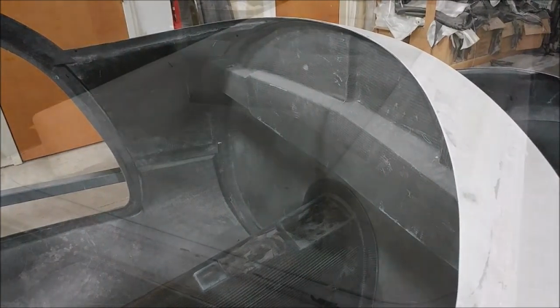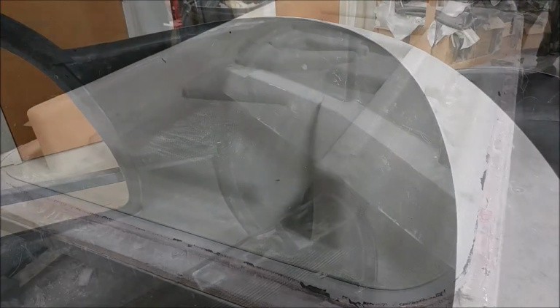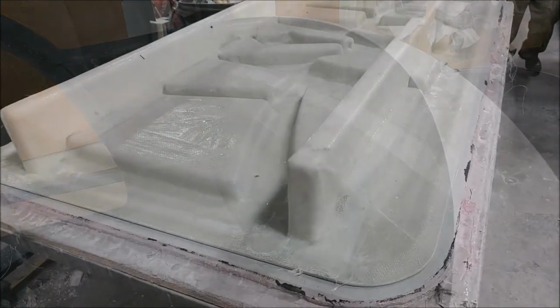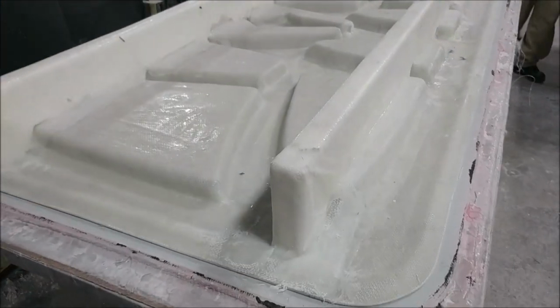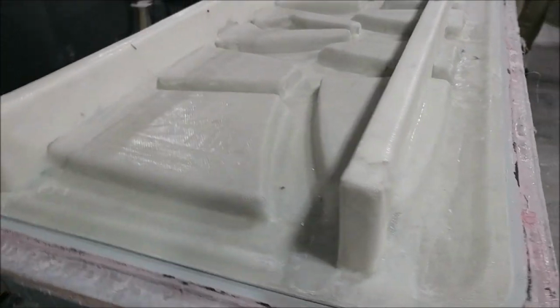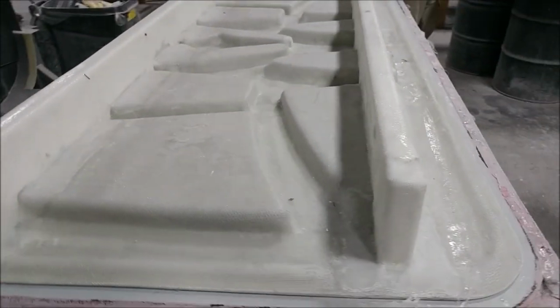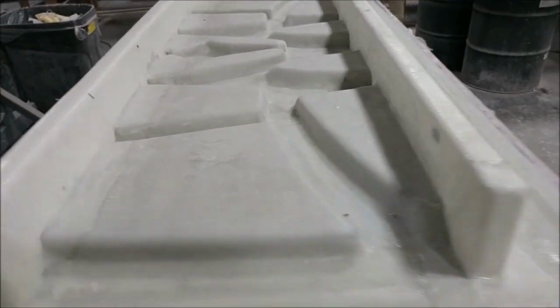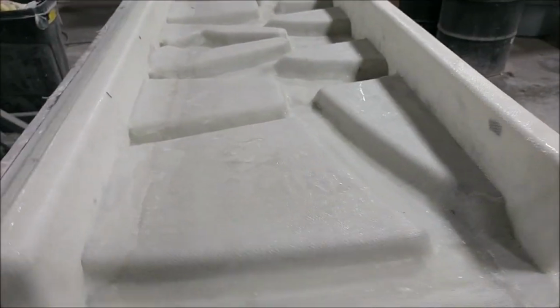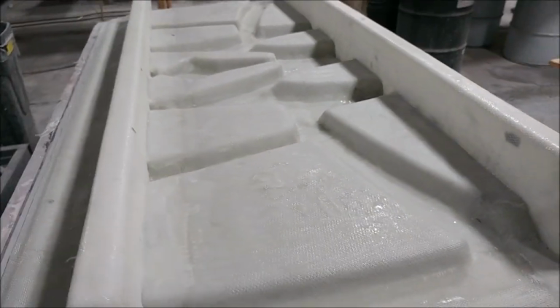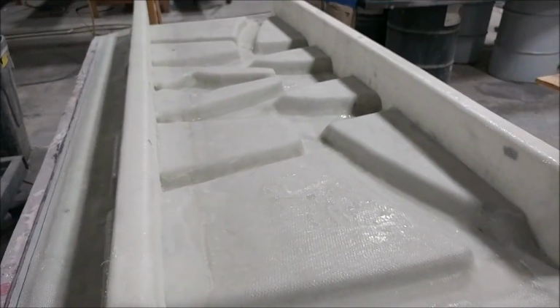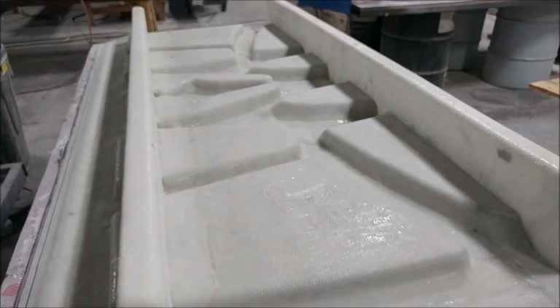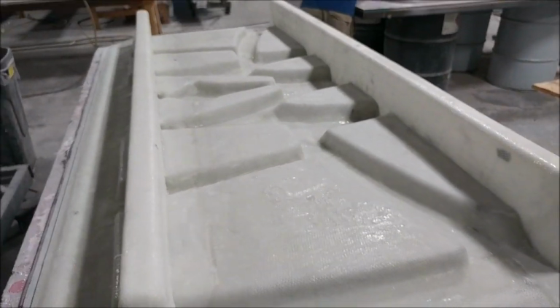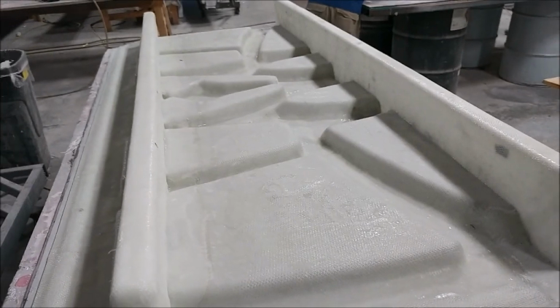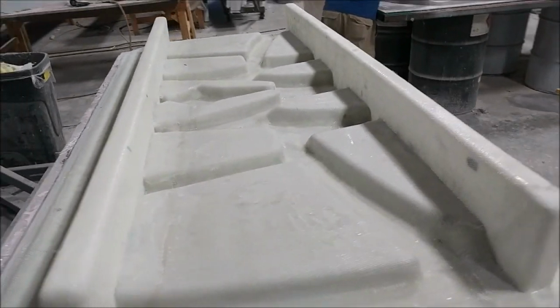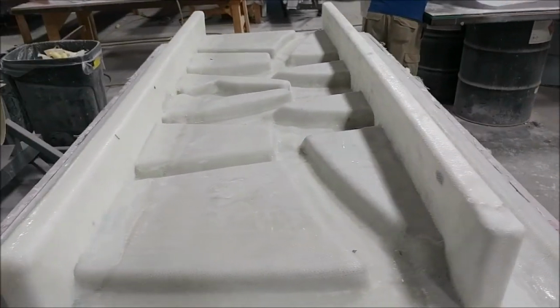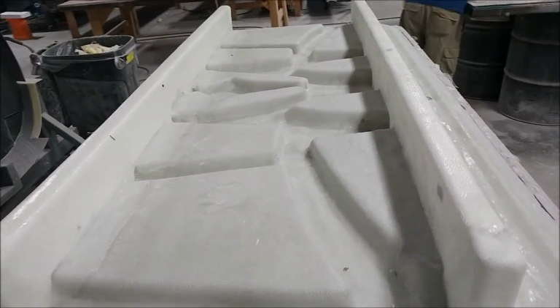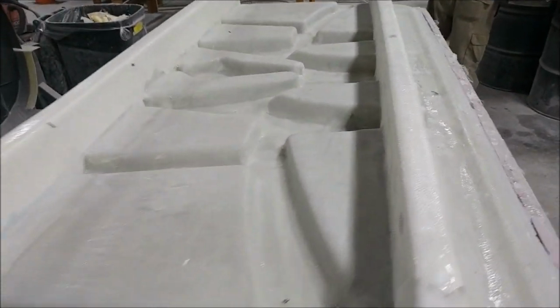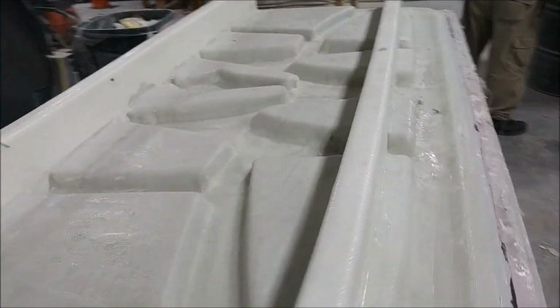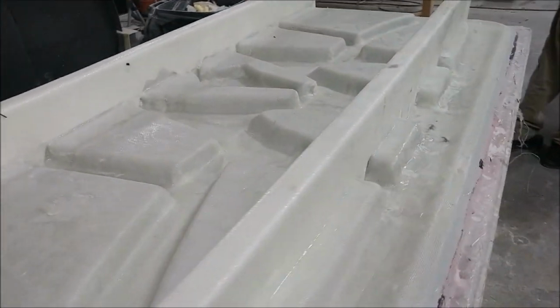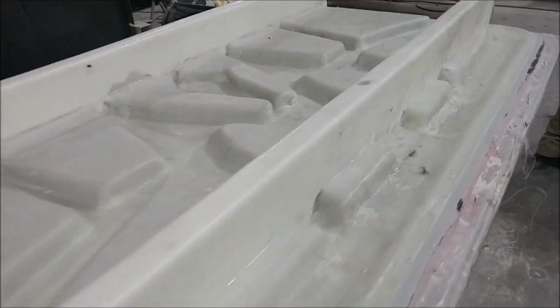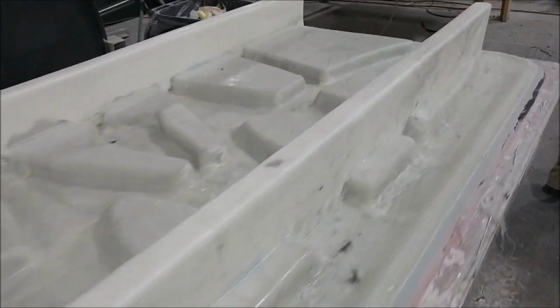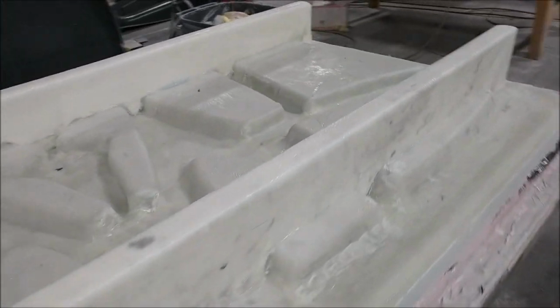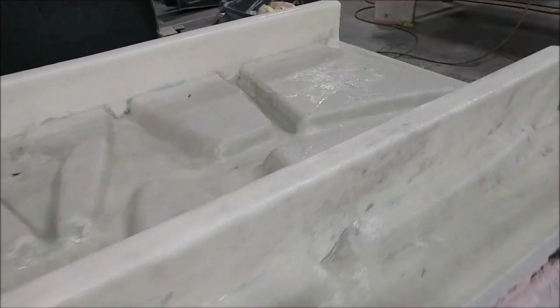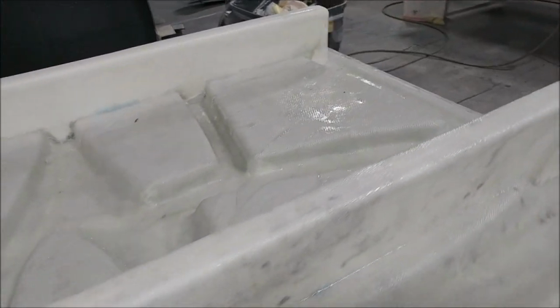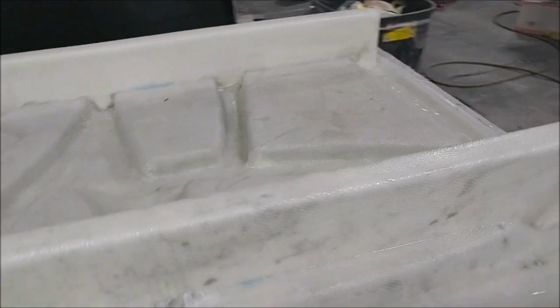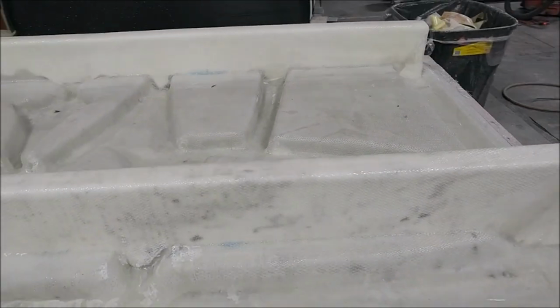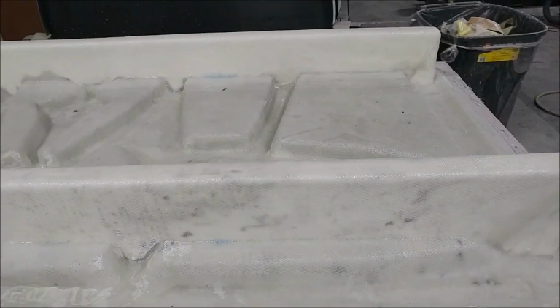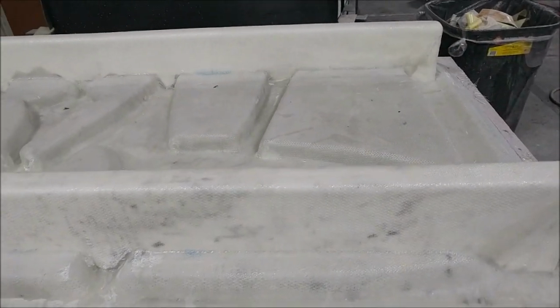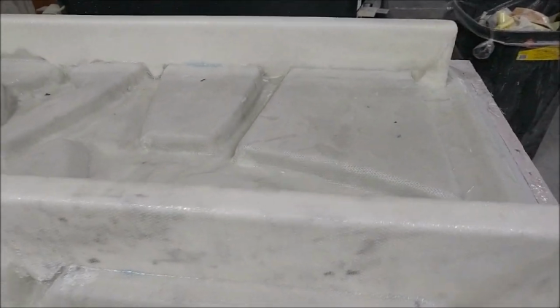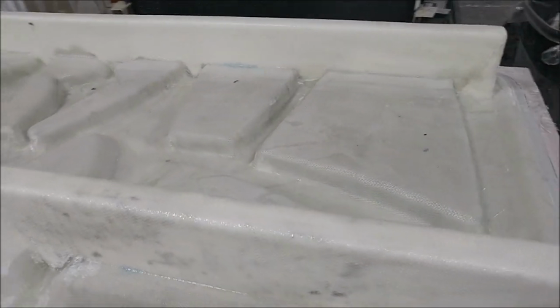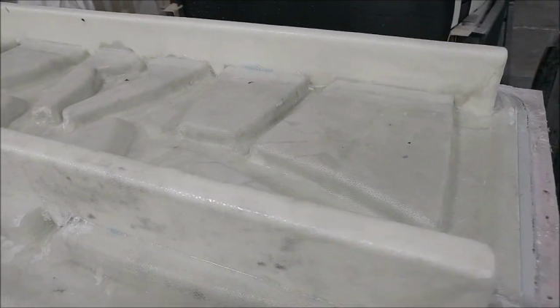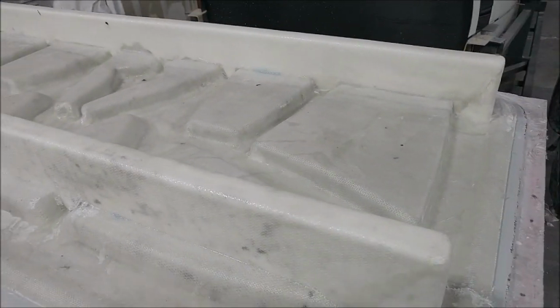Going off on a tangent — here's the mold that the guys laid up braces on the other day. Those braces have been glassed into place. You've already seen the underside, and it's already trimmed, so that one is basically ready for action now.